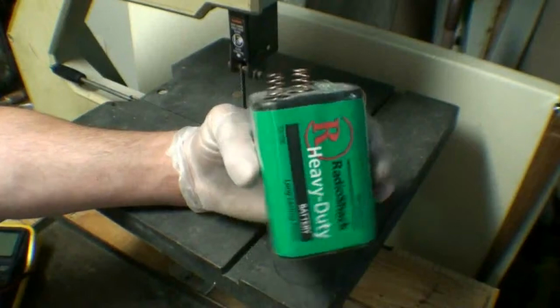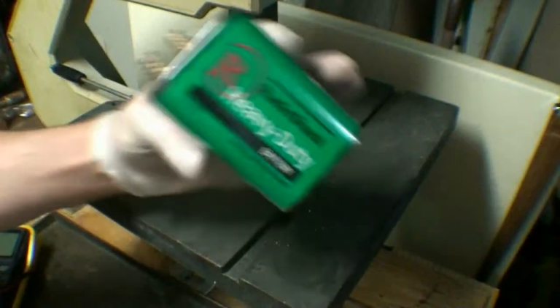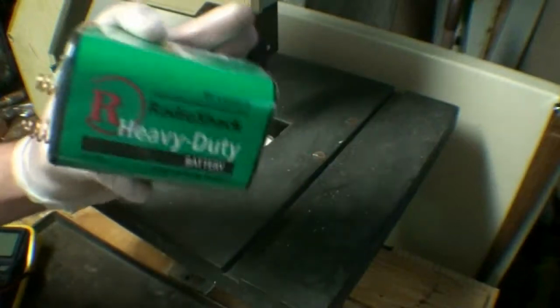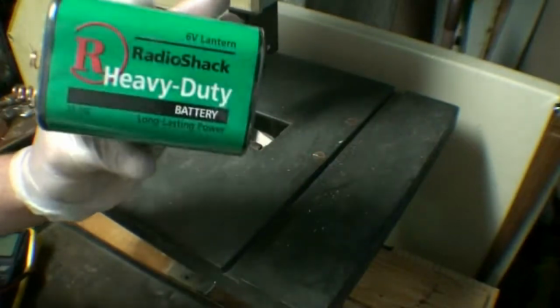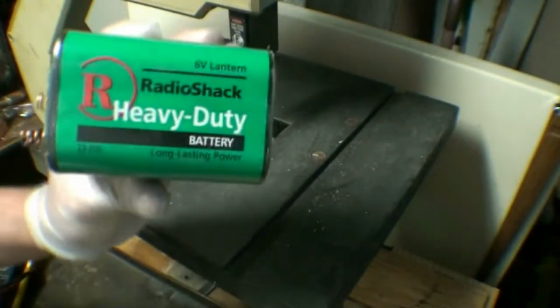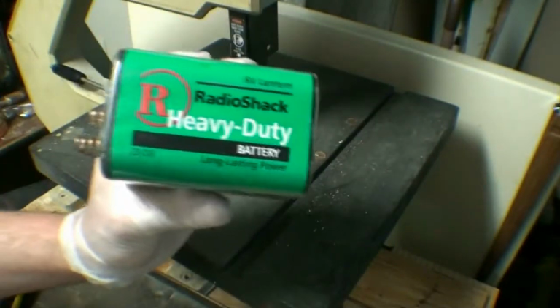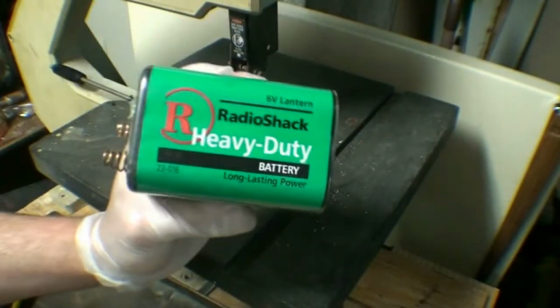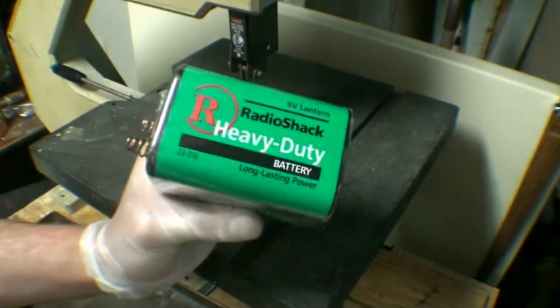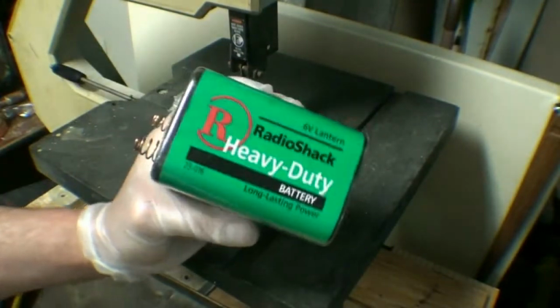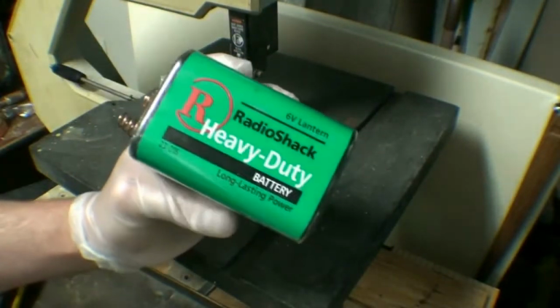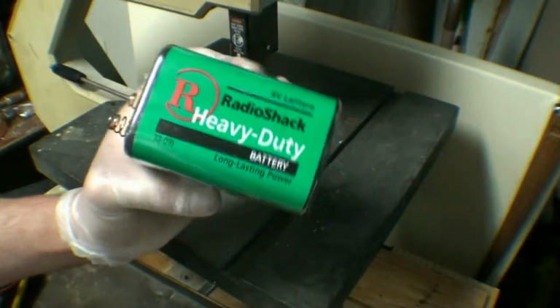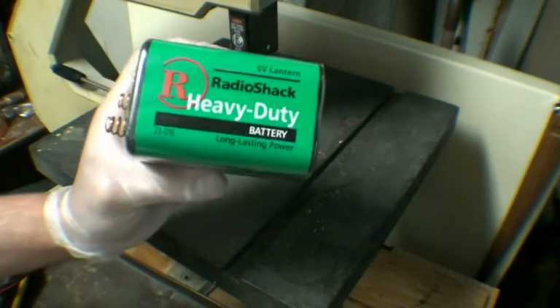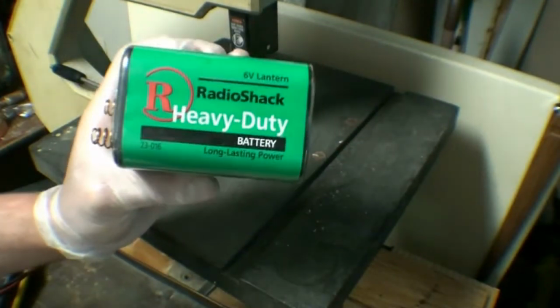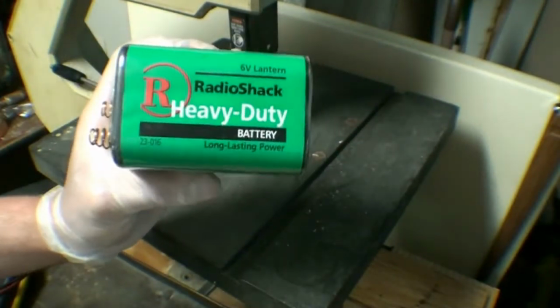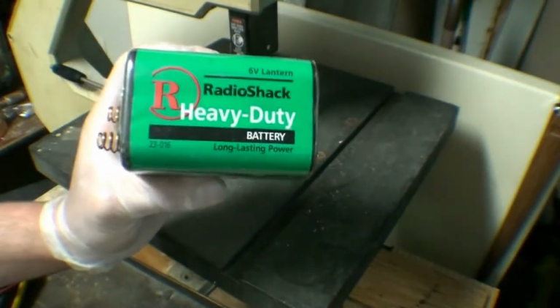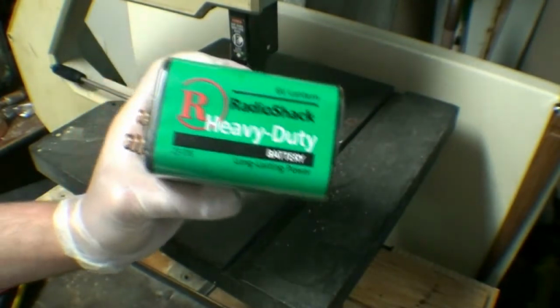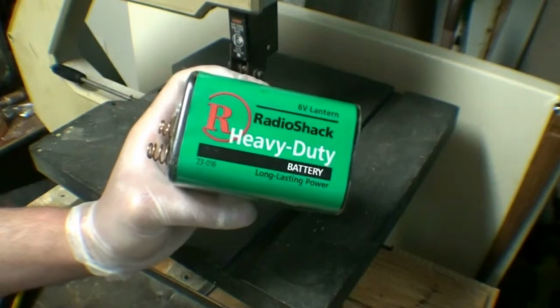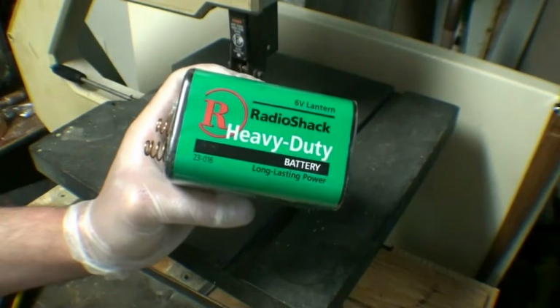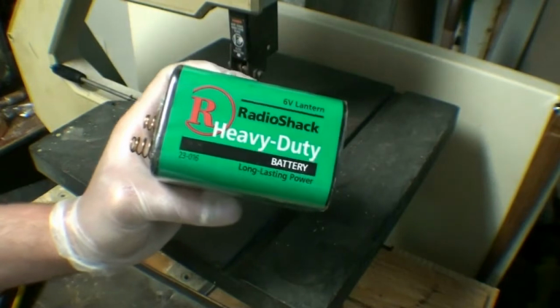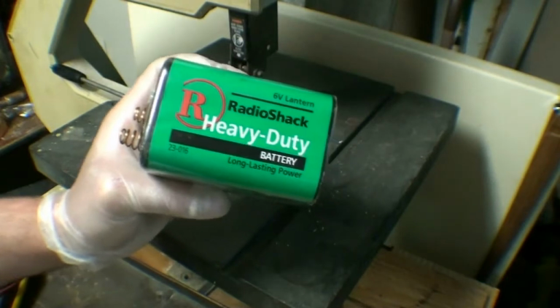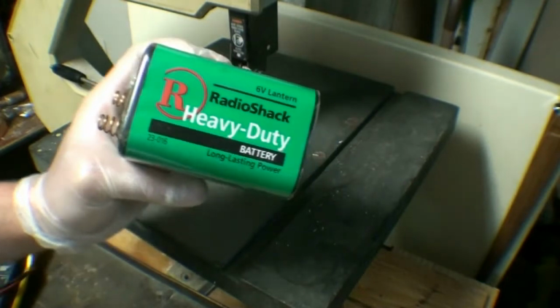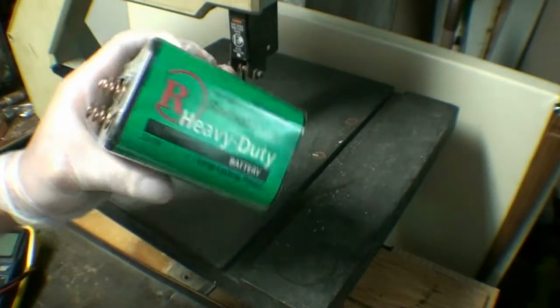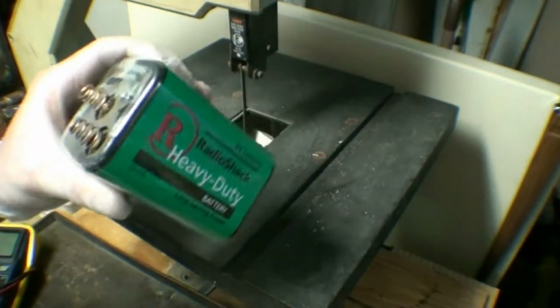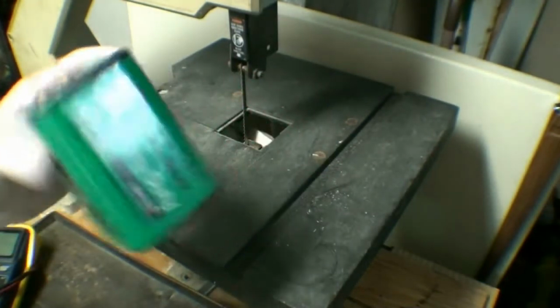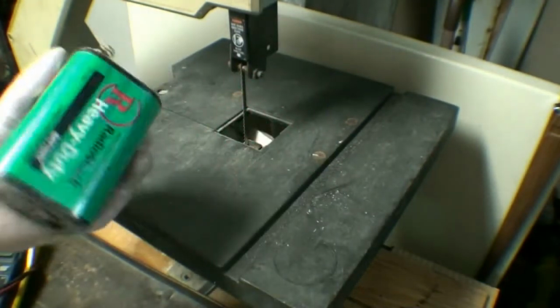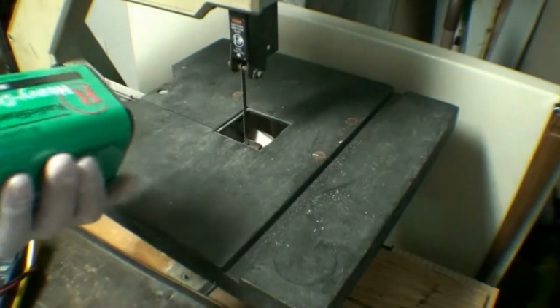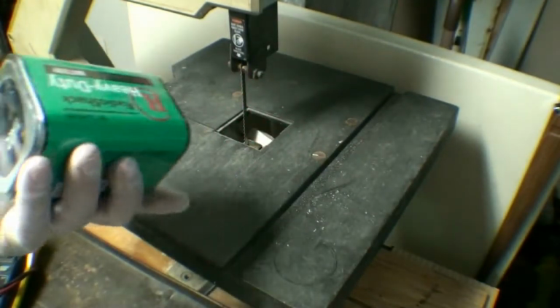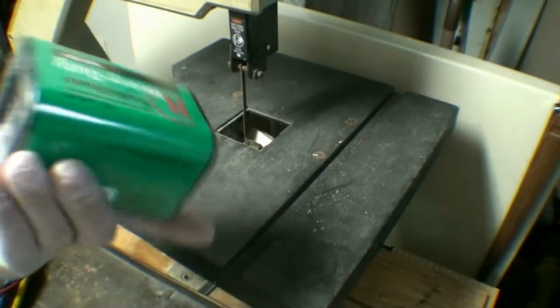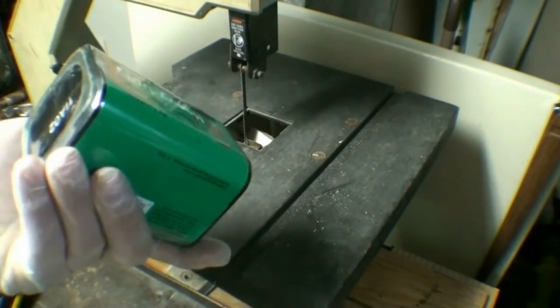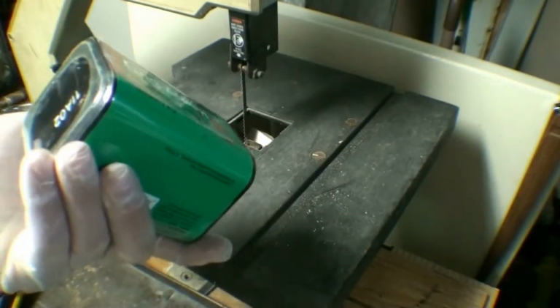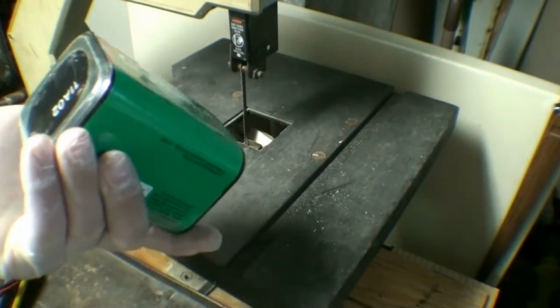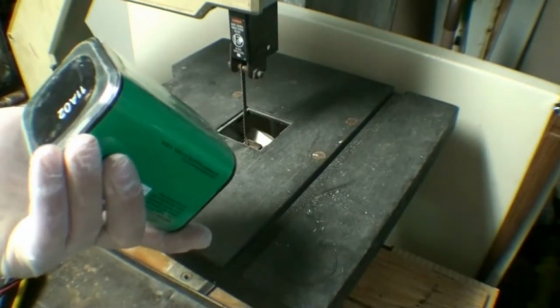So what we have here today is an old Radio Shack heavy-duty 6 volt lantern battery. I found this at my parents' house.